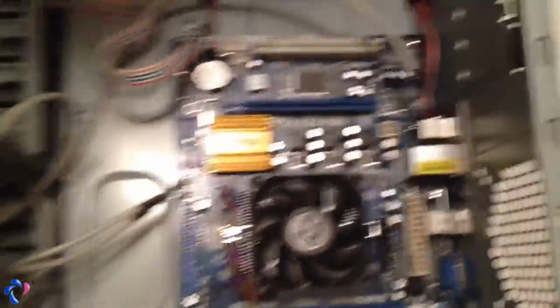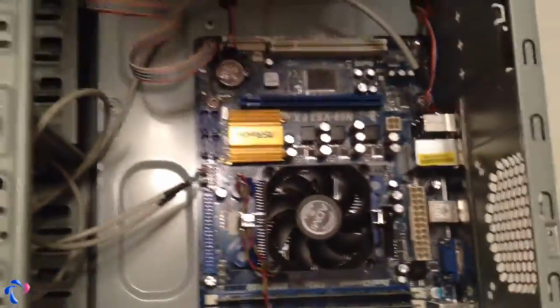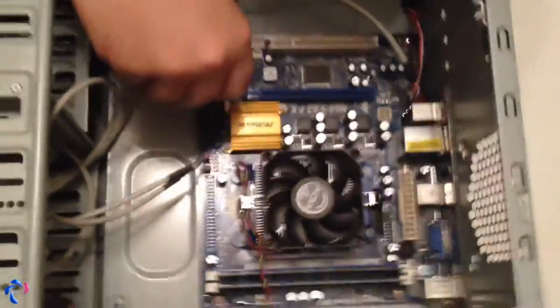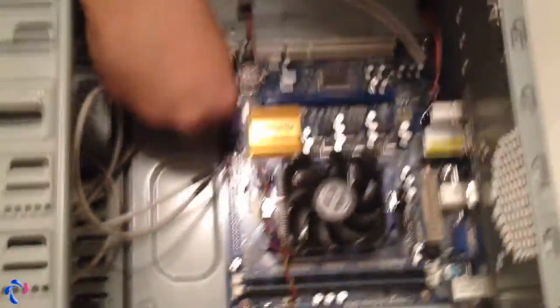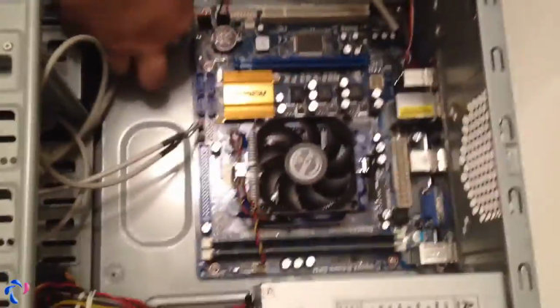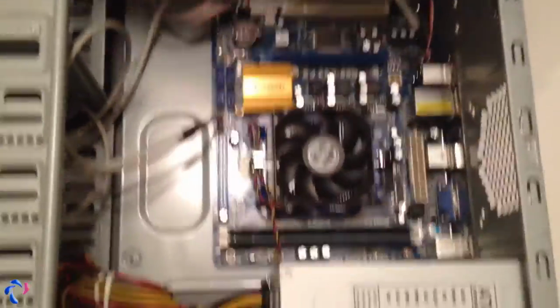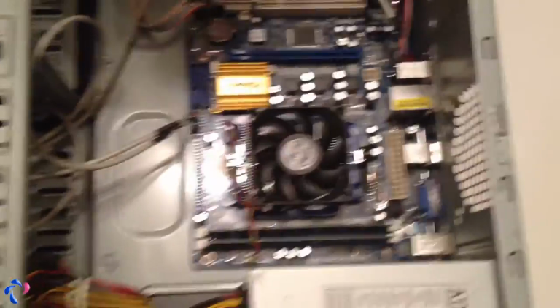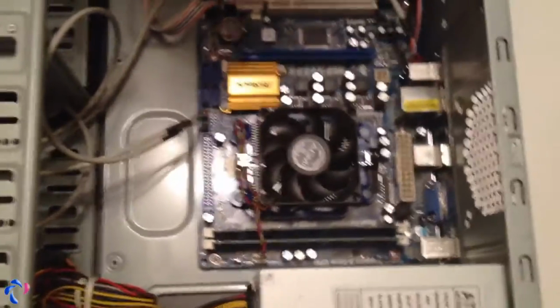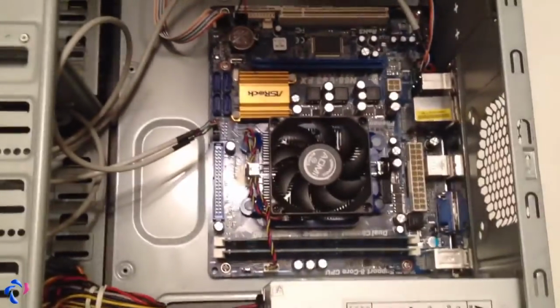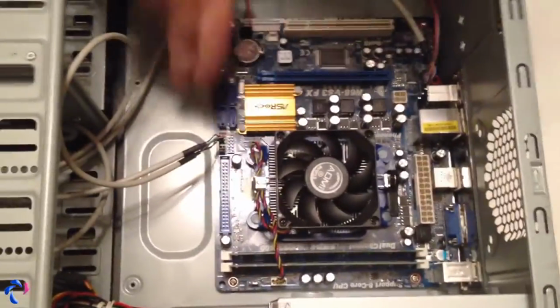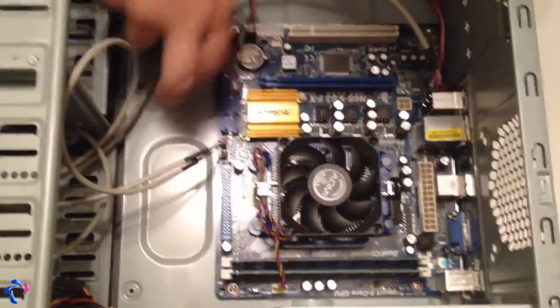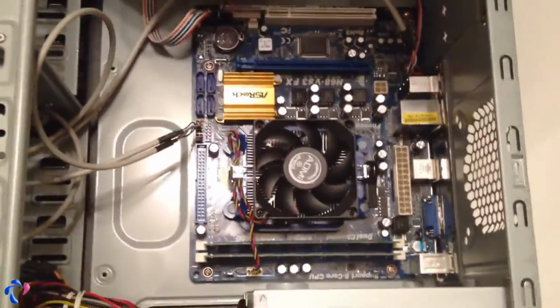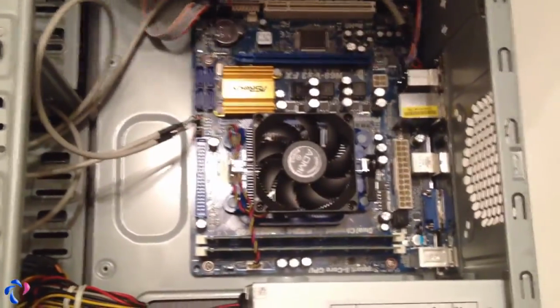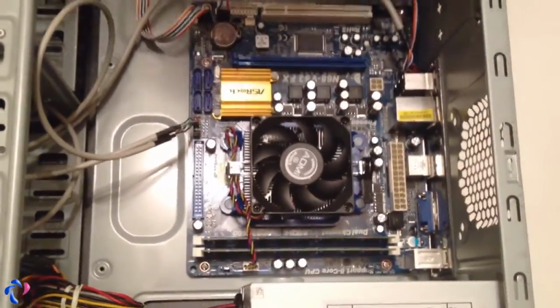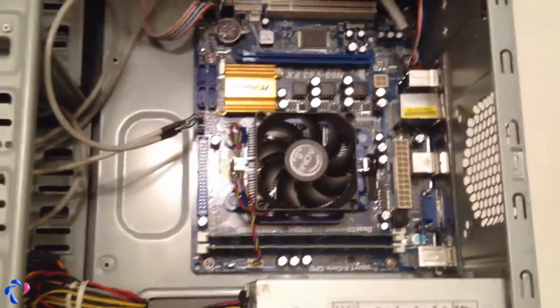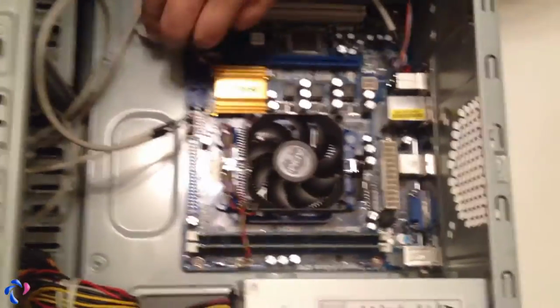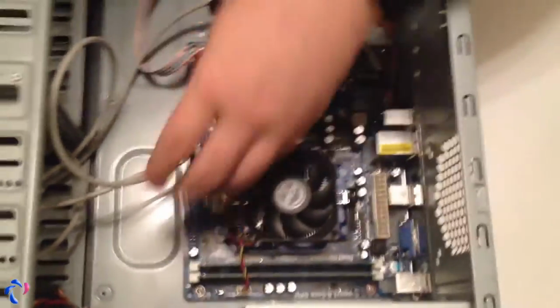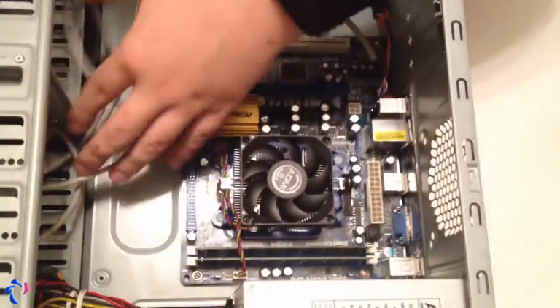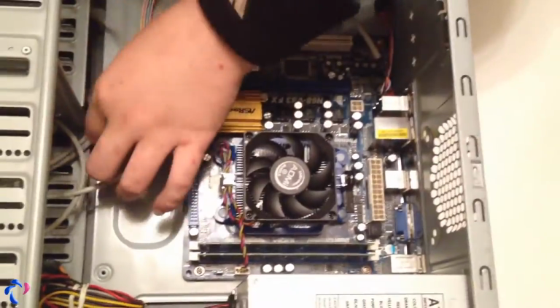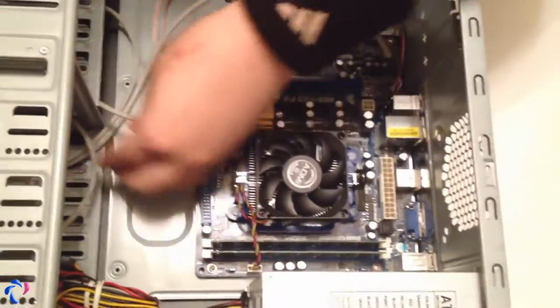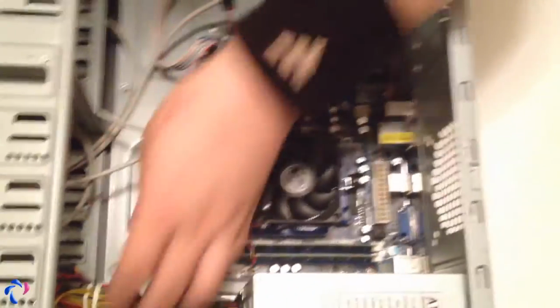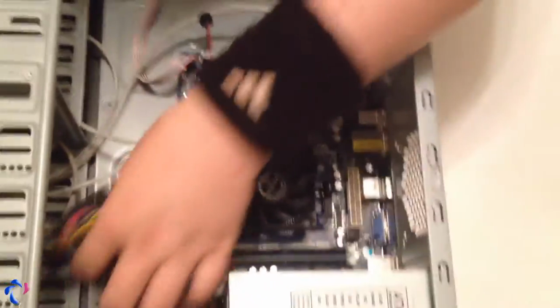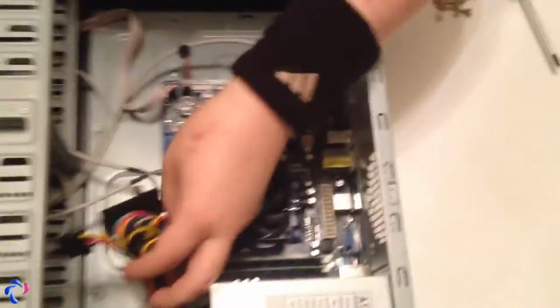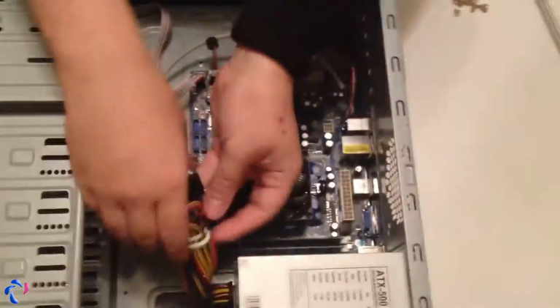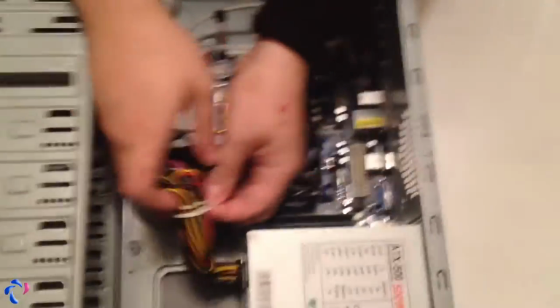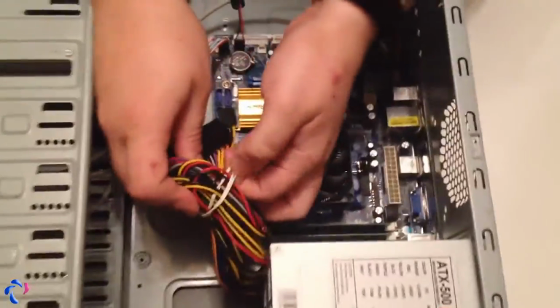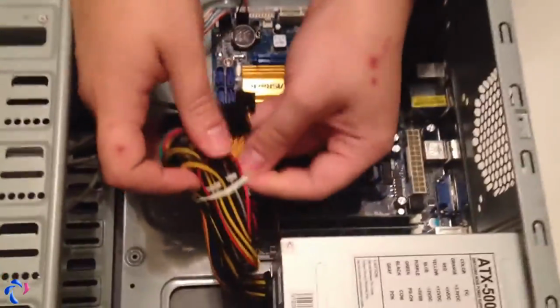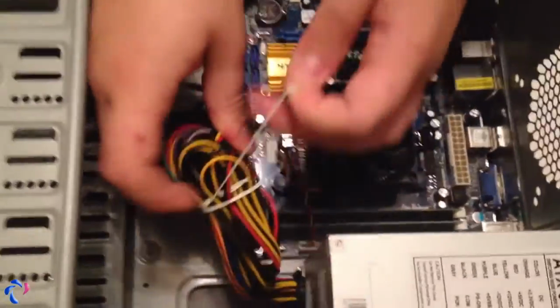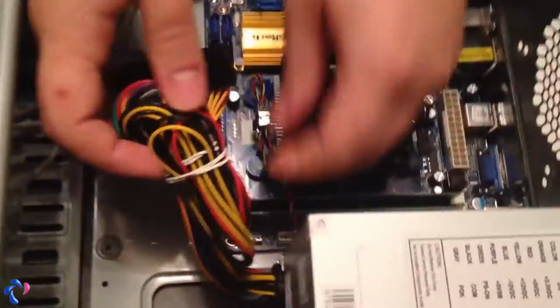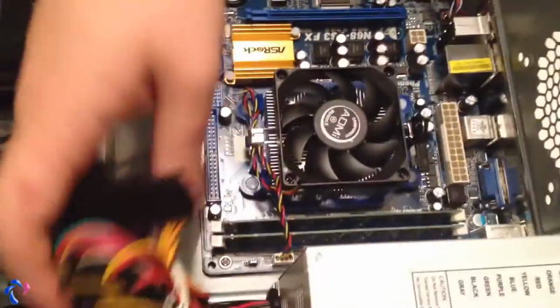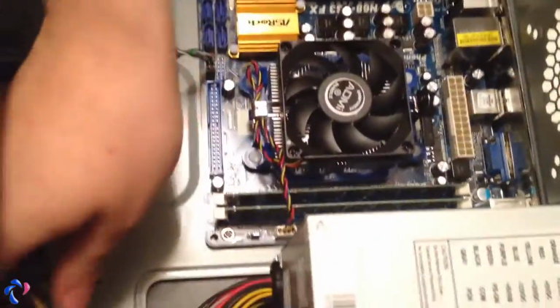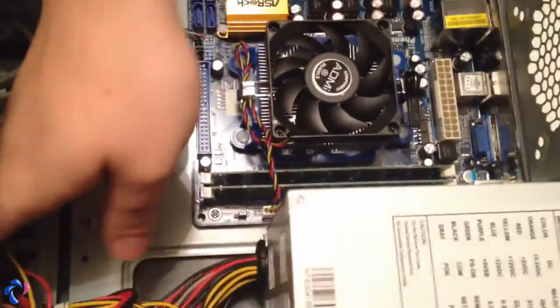You can't do much cable management here because there are no holes in the back panel, so you have to just leave the cables as they are. That's the best I can do with this.